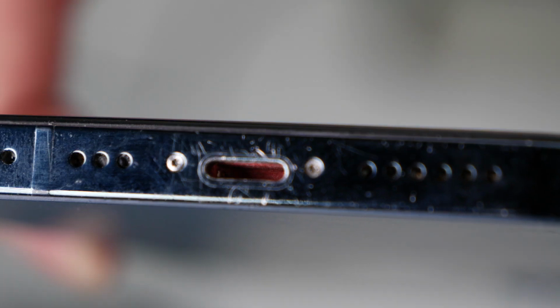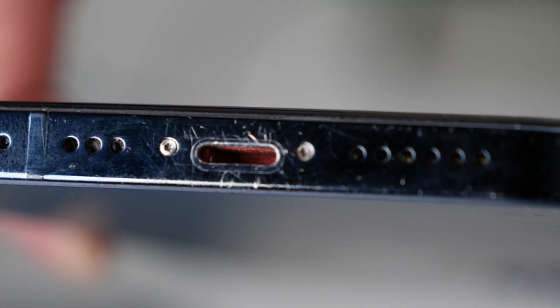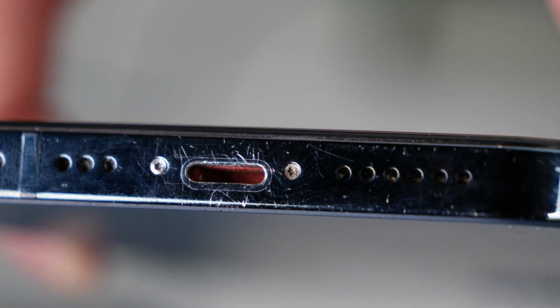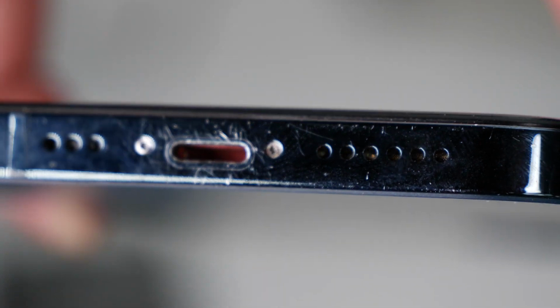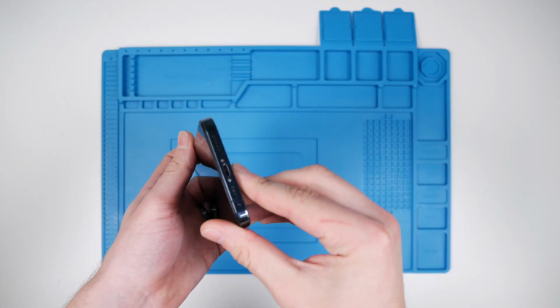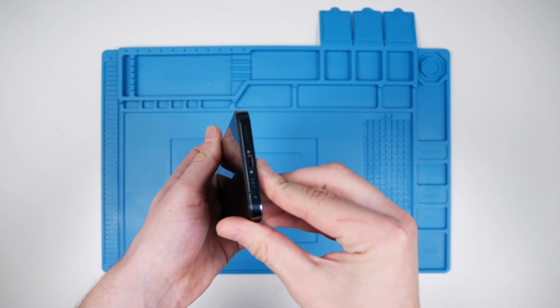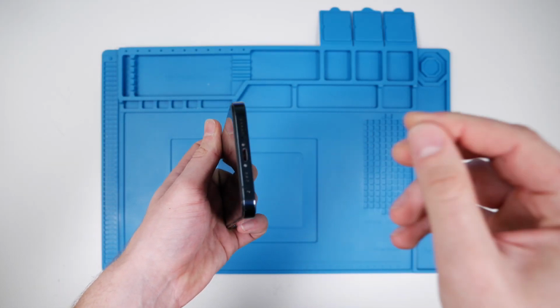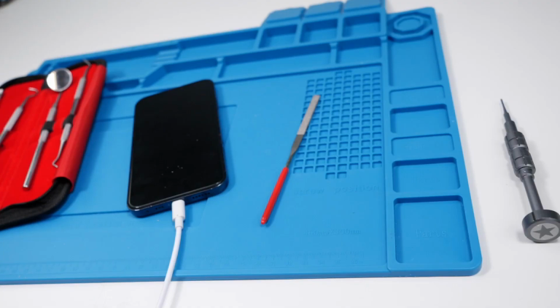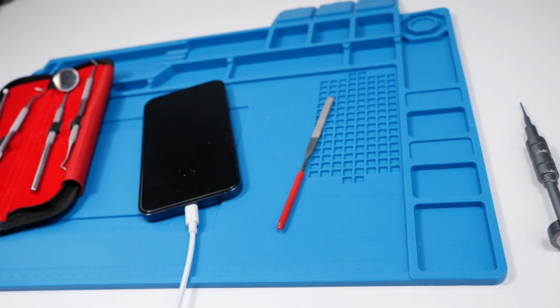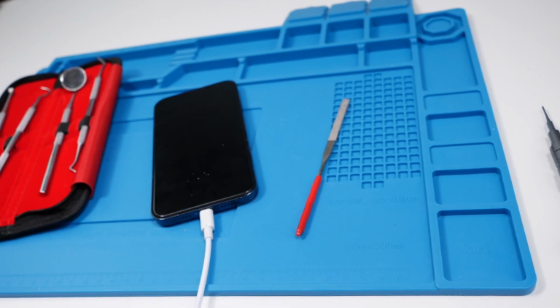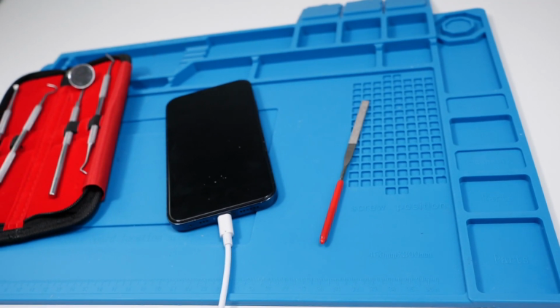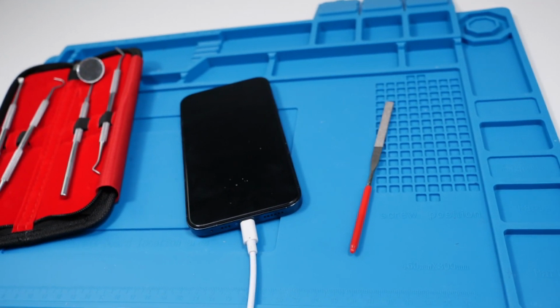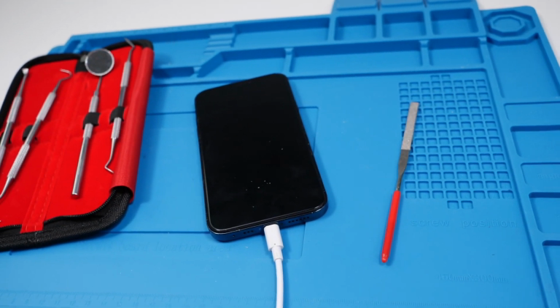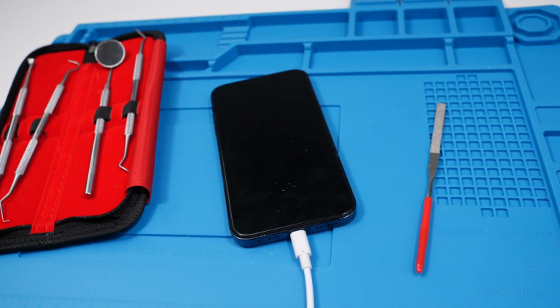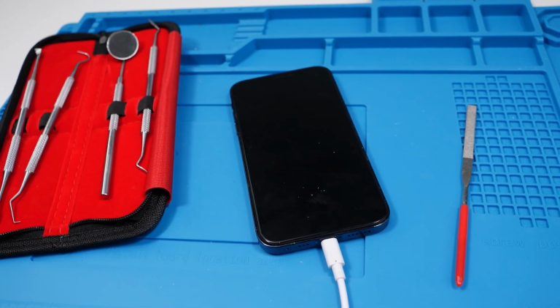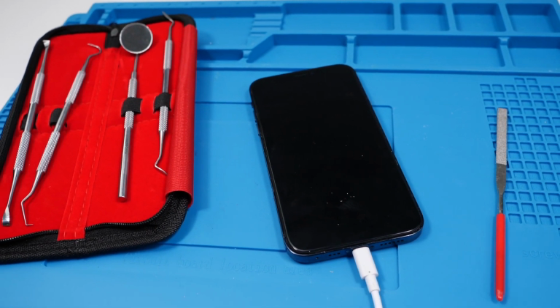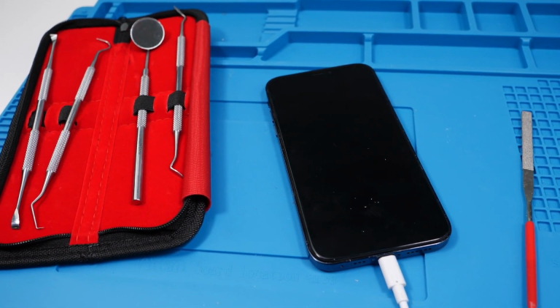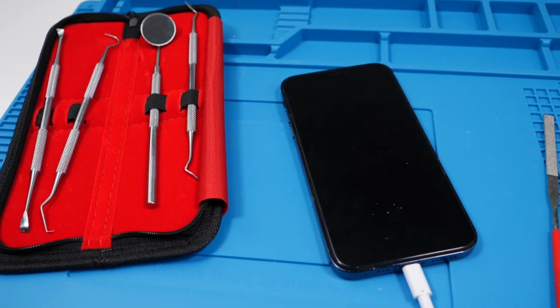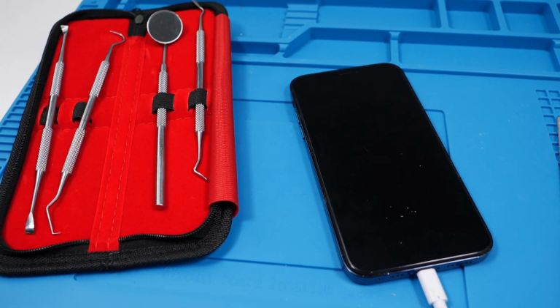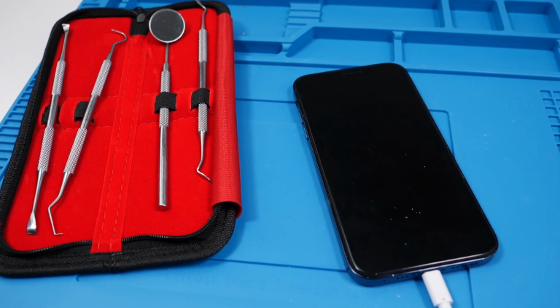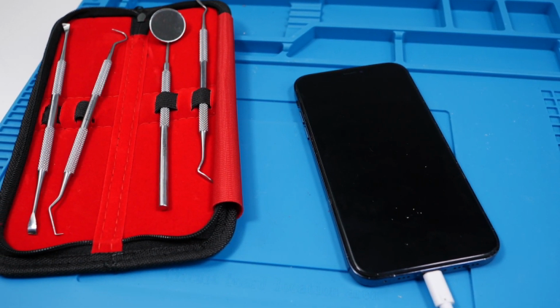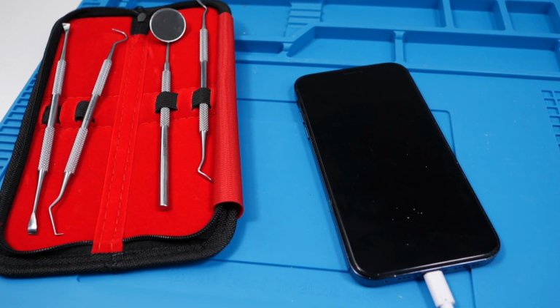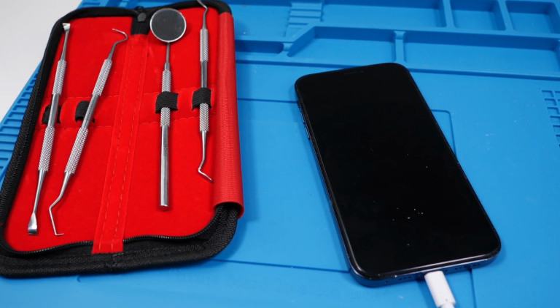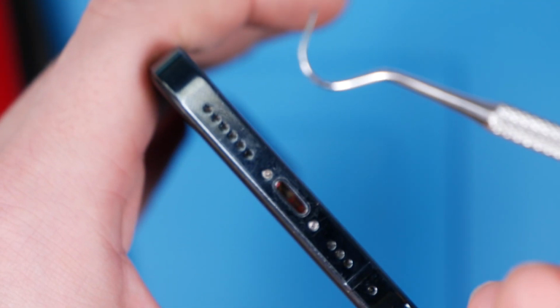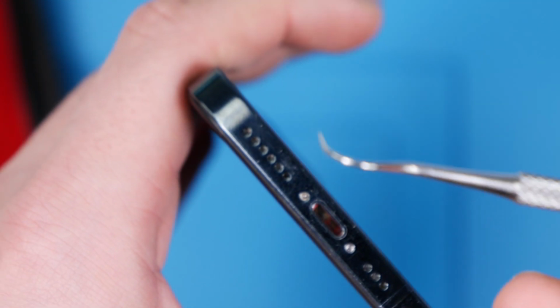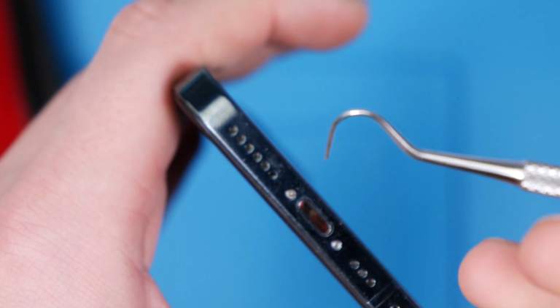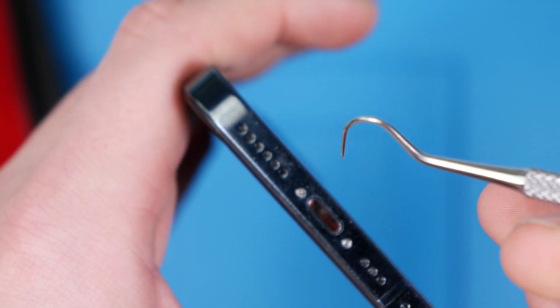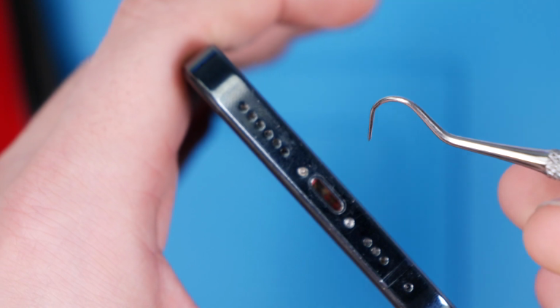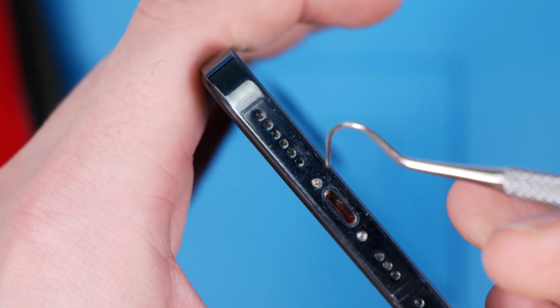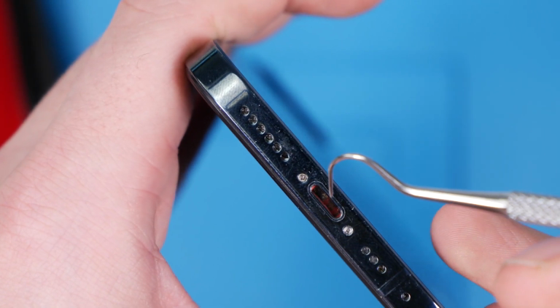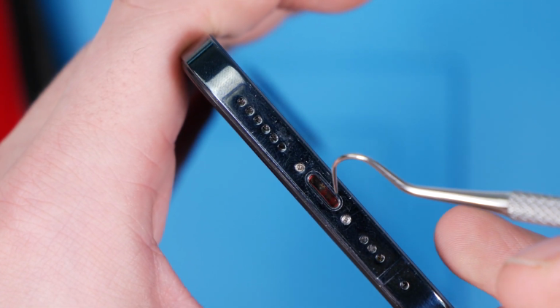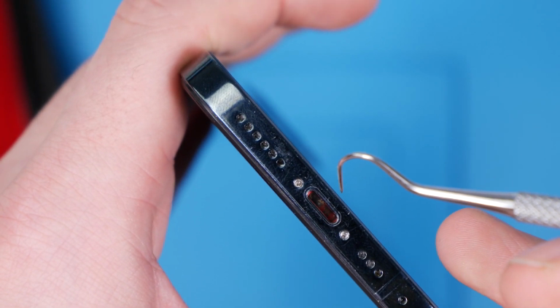I want to see just how hard that is to do. We're going to be absolutely obliterating this charging port and seeing how hard it is to actually break it. We're using one of these dental picks, which is what most repair shops use.